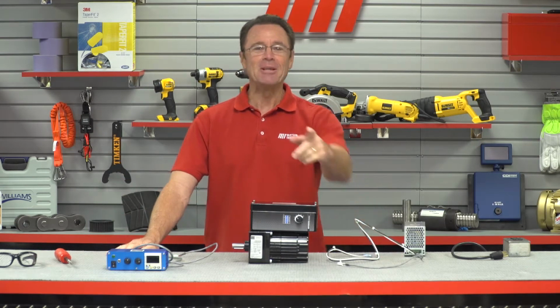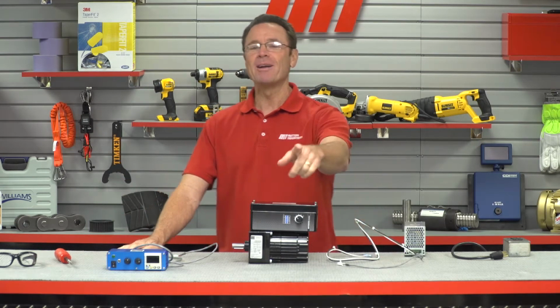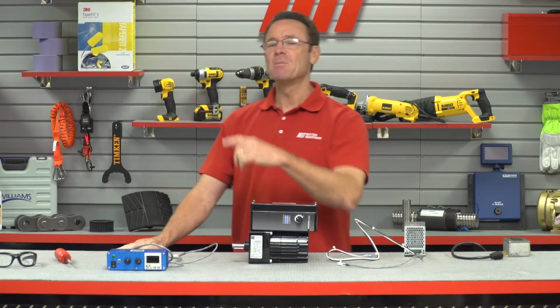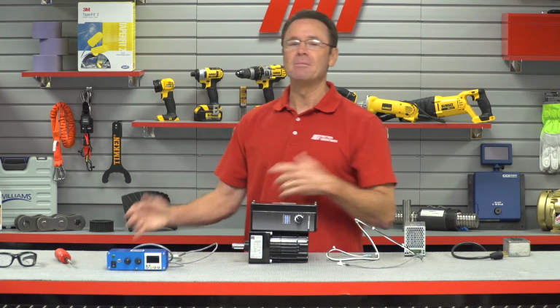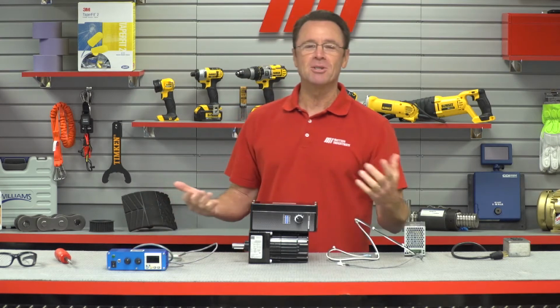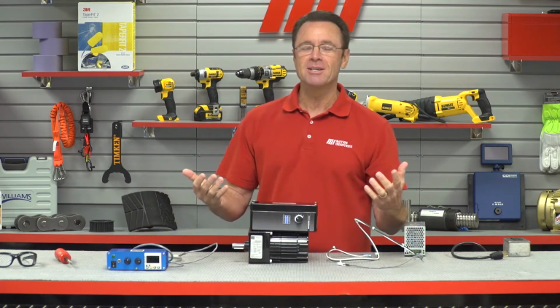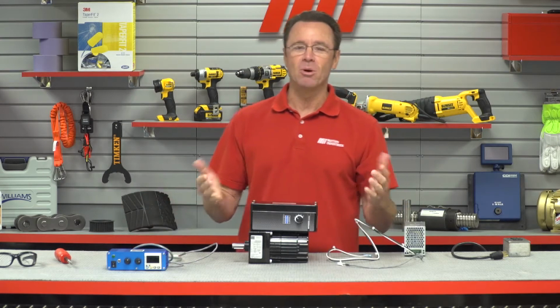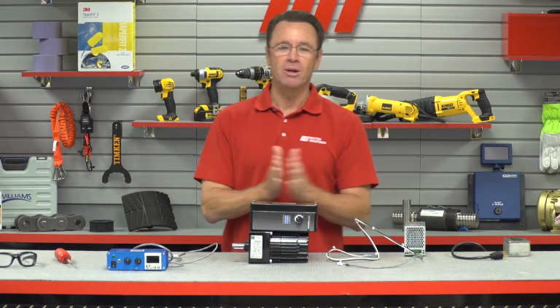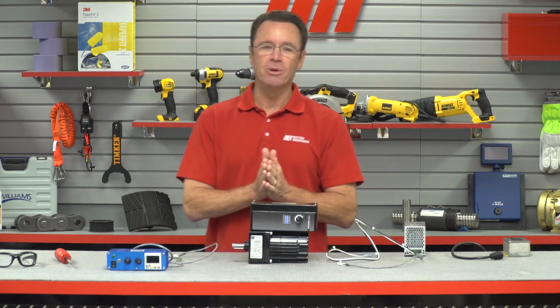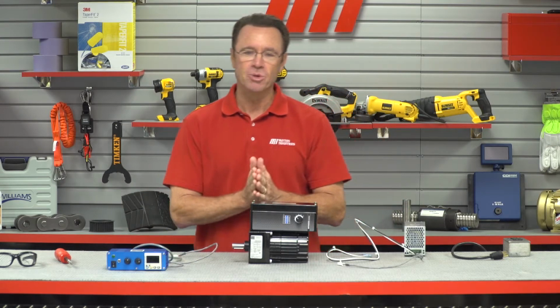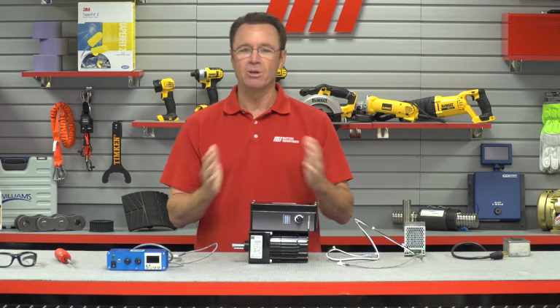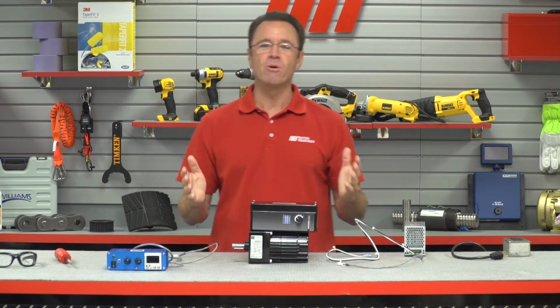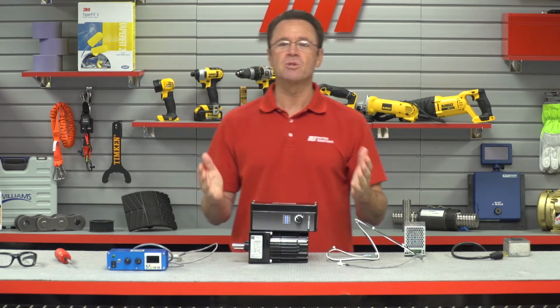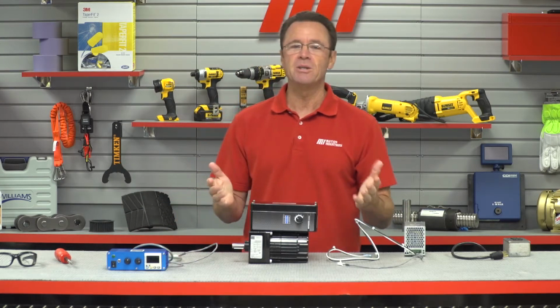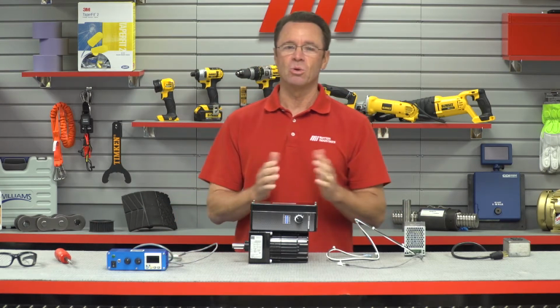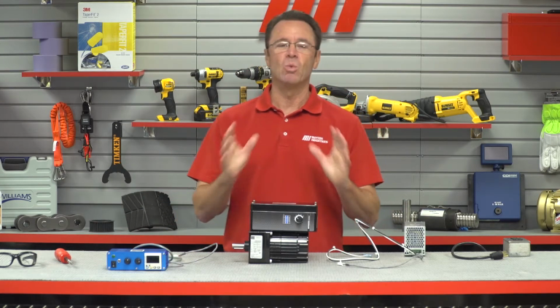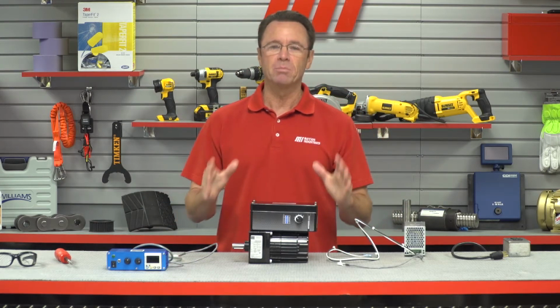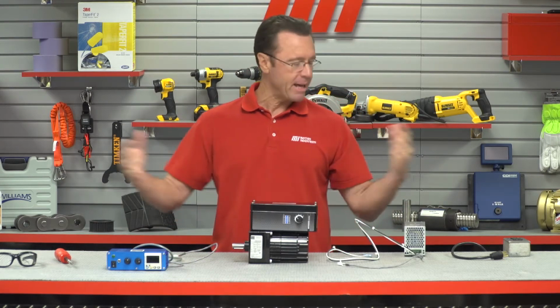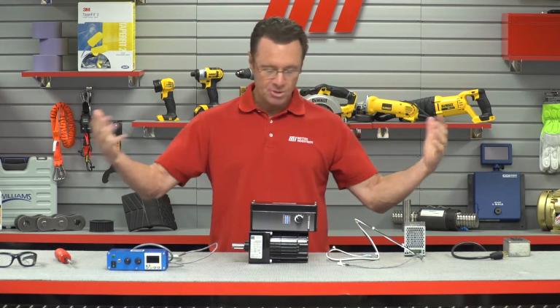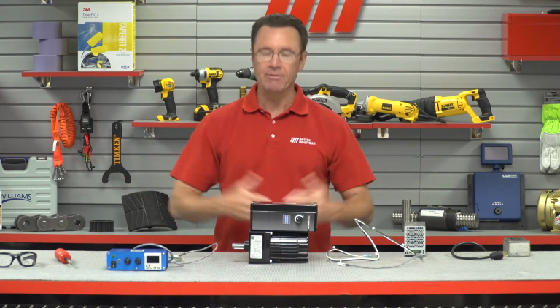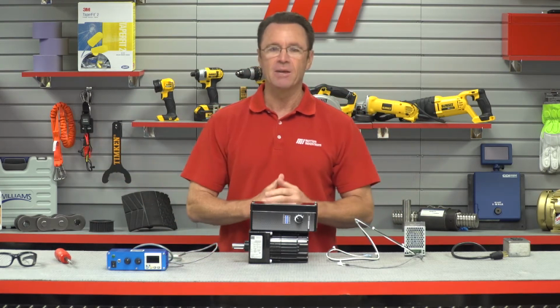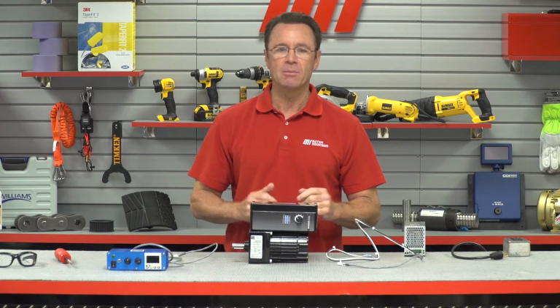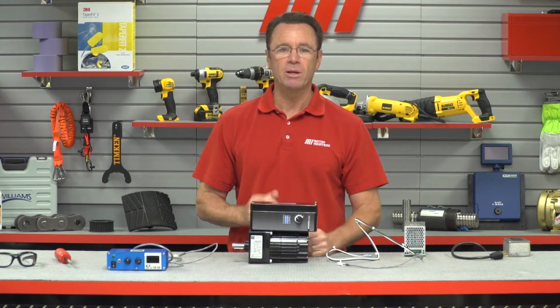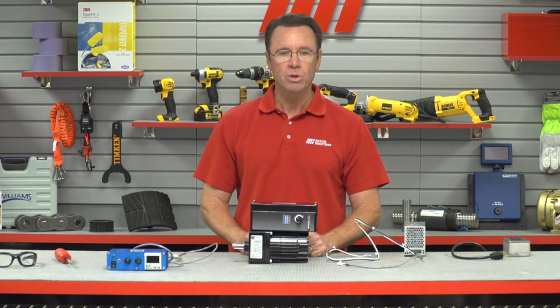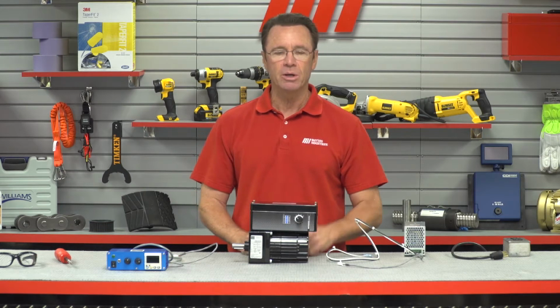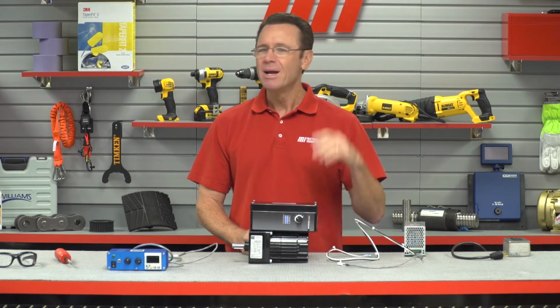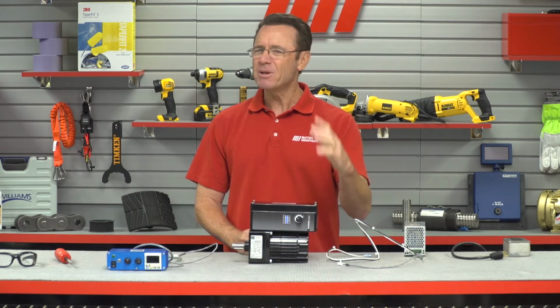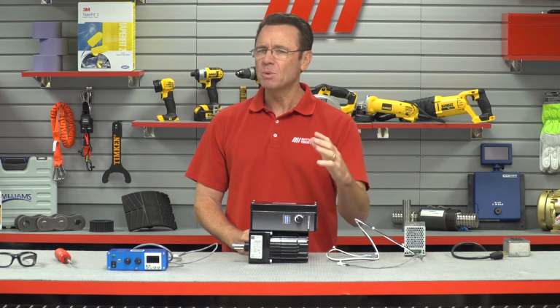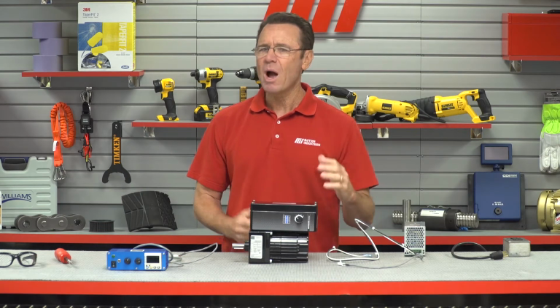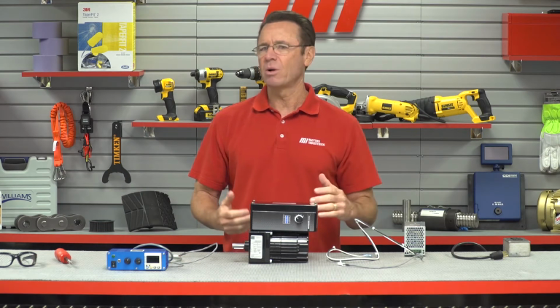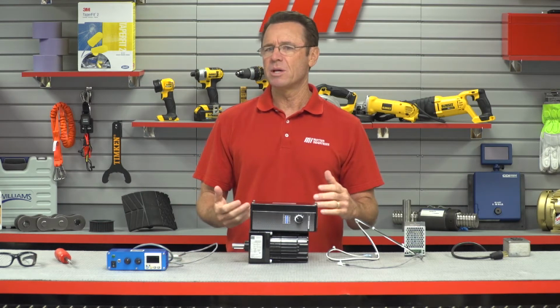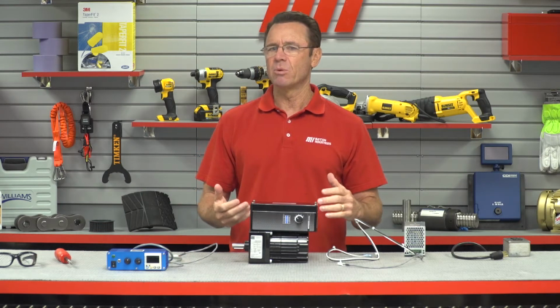These products combine a brushless DC motor, a gear reducer, and a low voltage speed control in one complete package. You can see everything on the table right here. It's pretty simple to wire one of these gear motors.